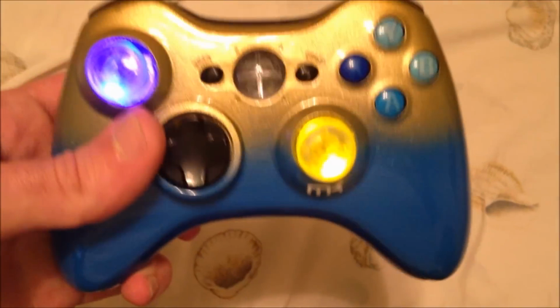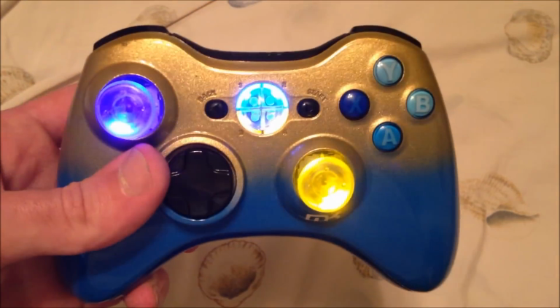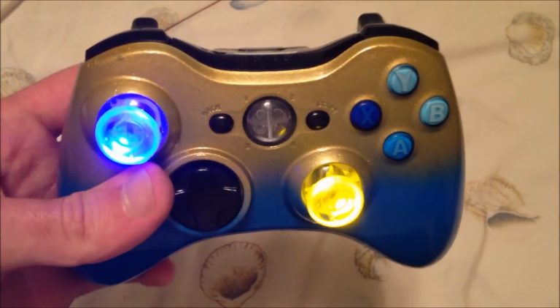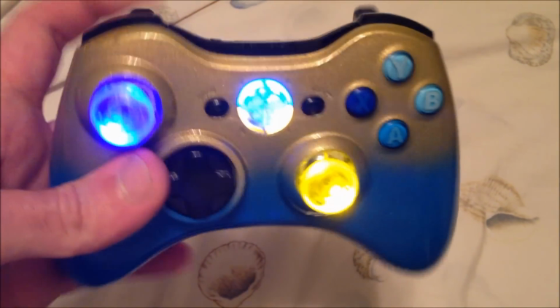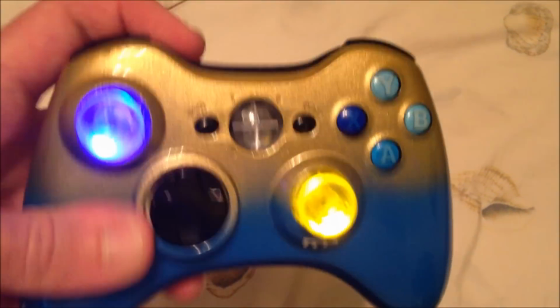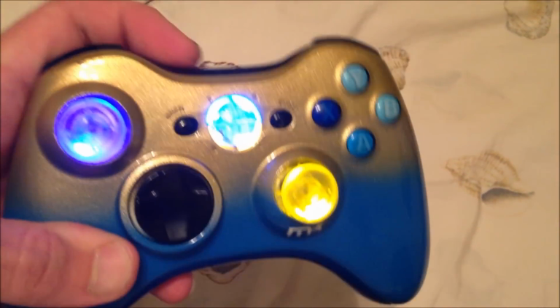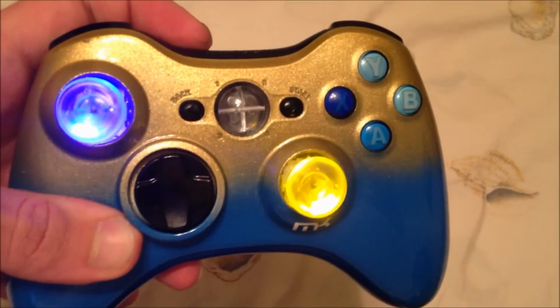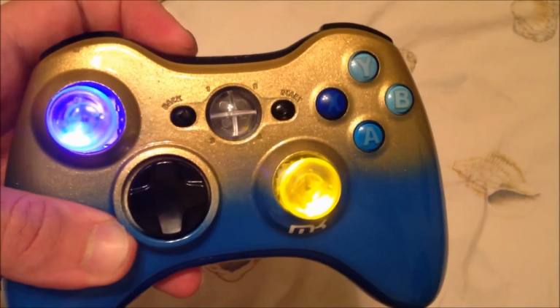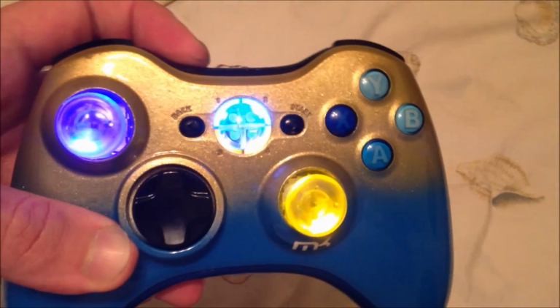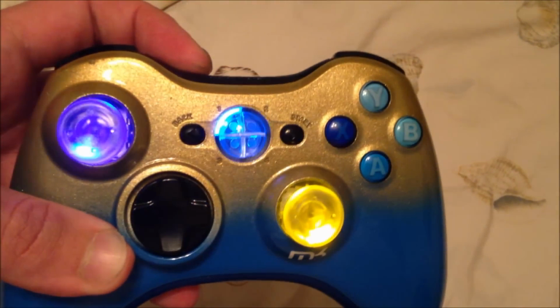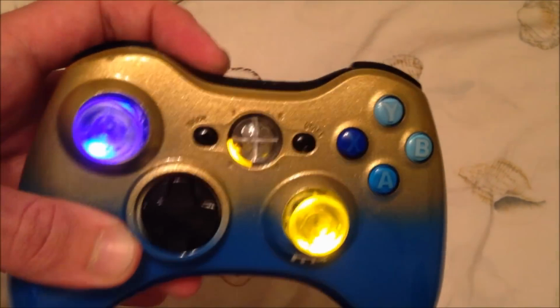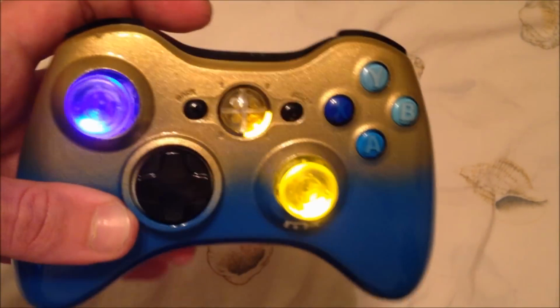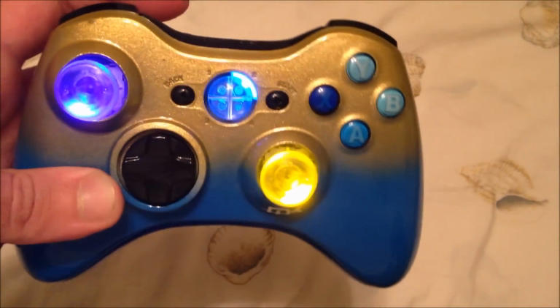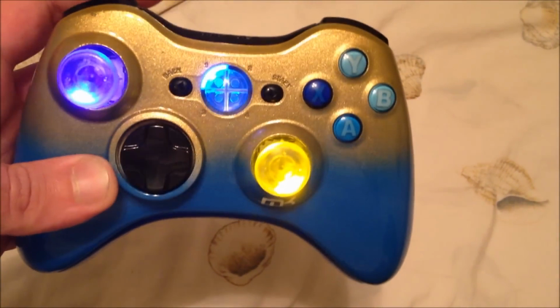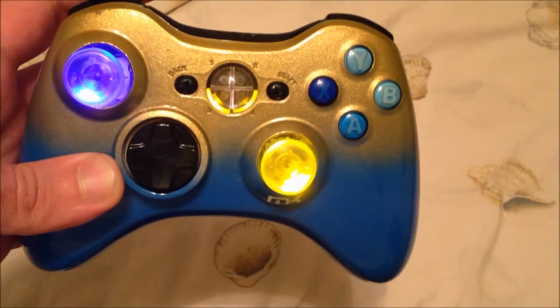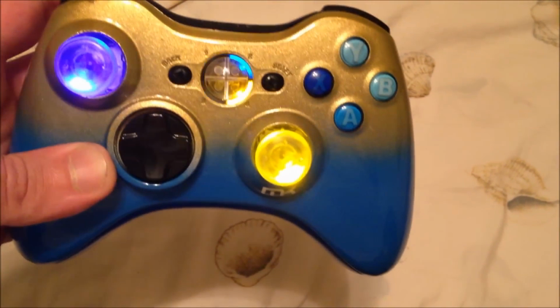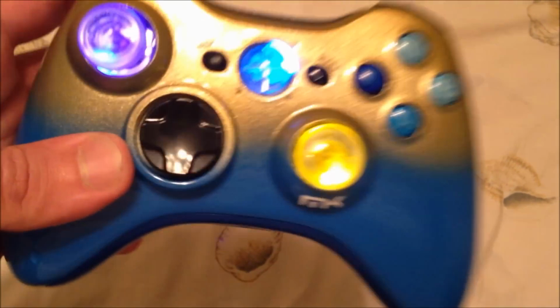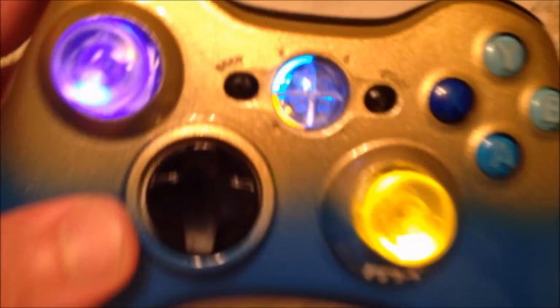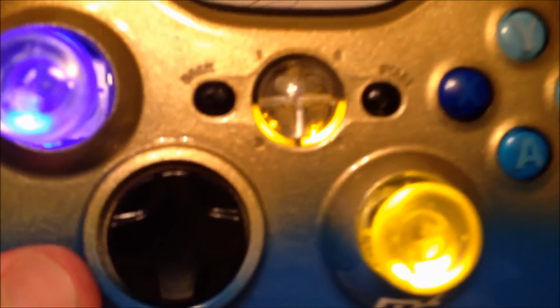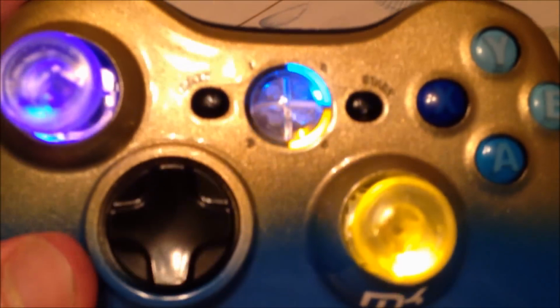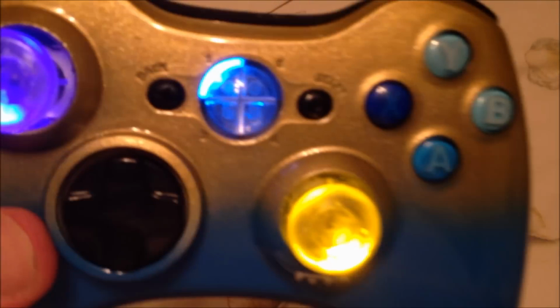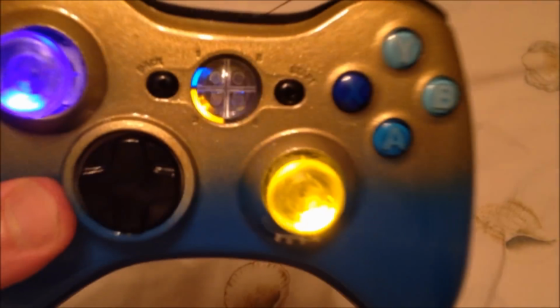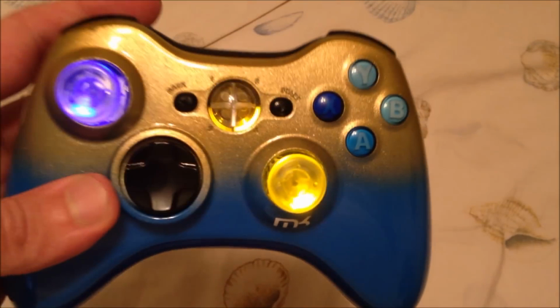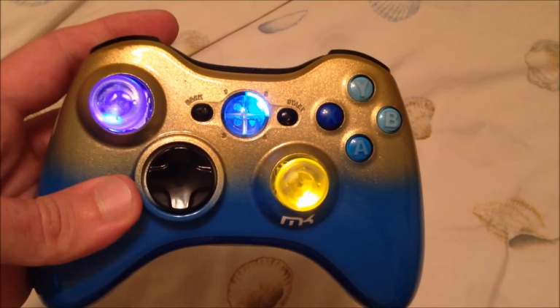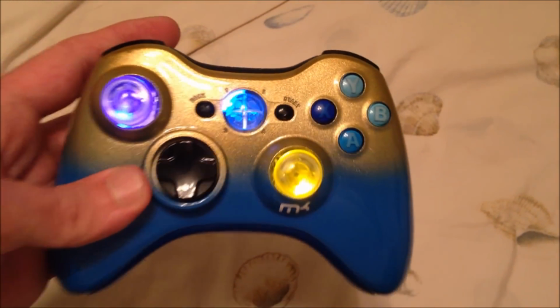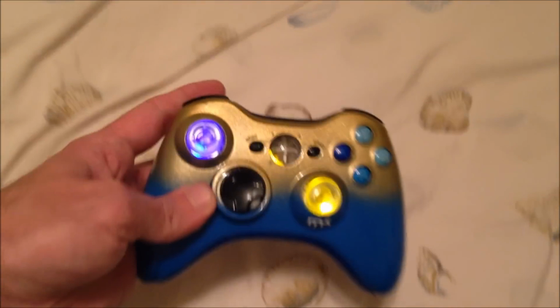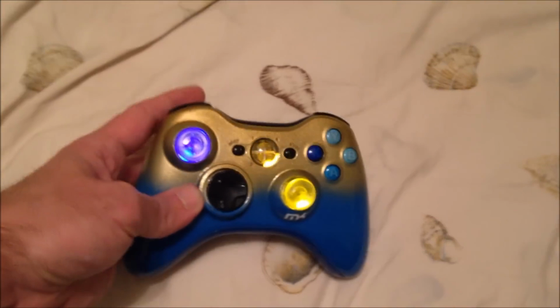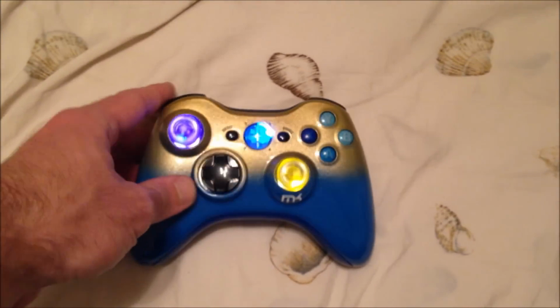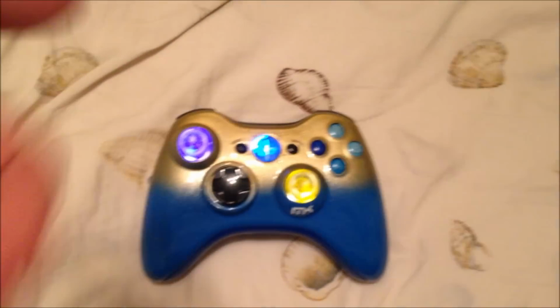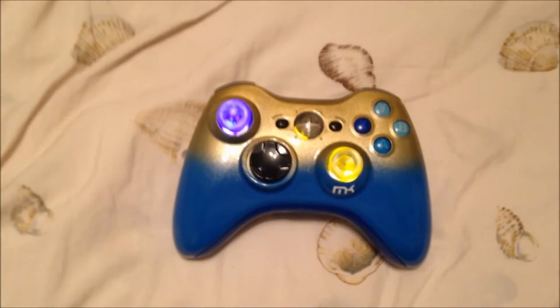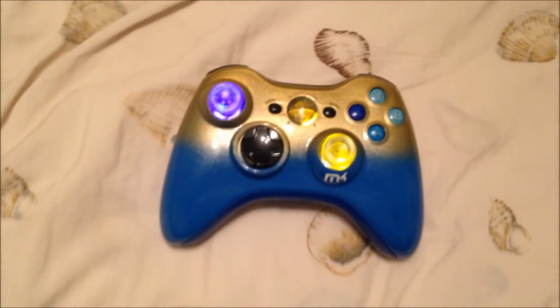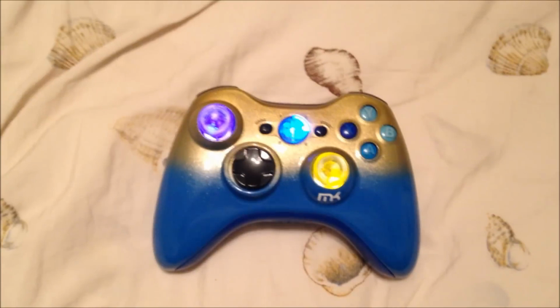The same thing with the player LEDs — we went backwards with a blue on top, yellow on bottom. Other than that, you guys, thanks for watching. Like, comment, and subscribe below. See ya.